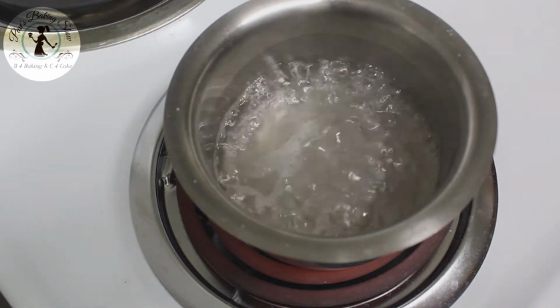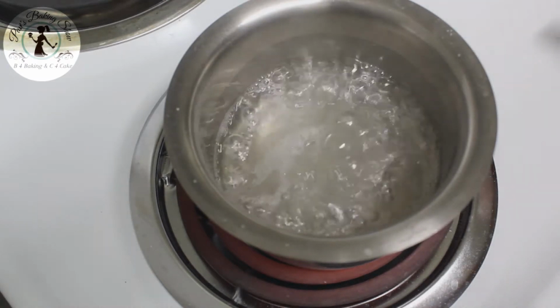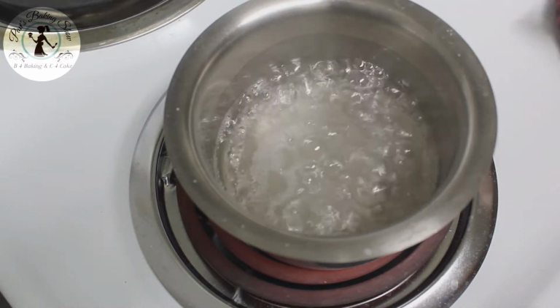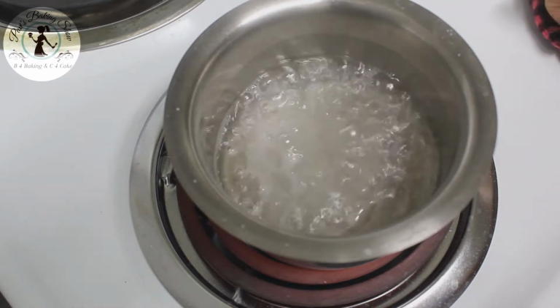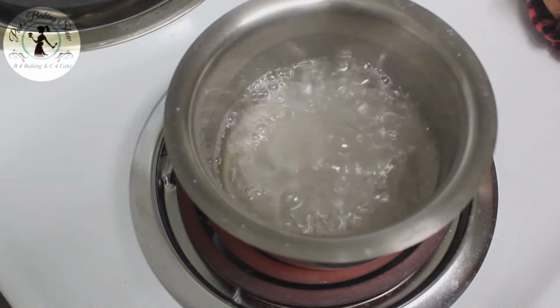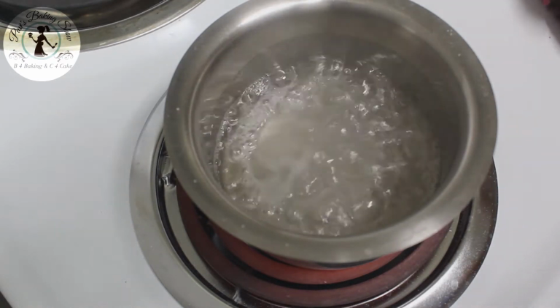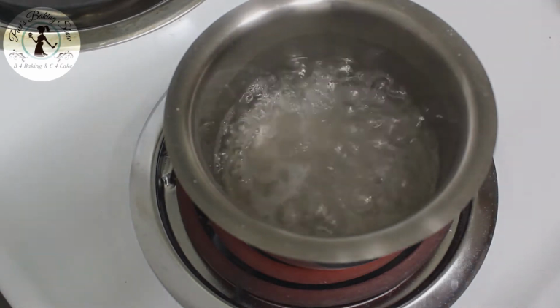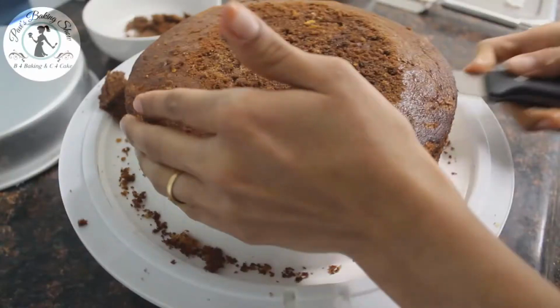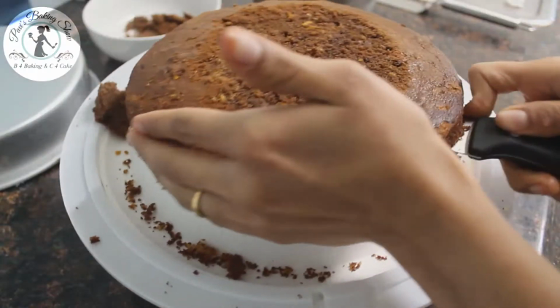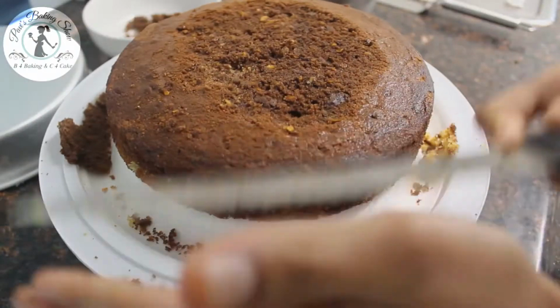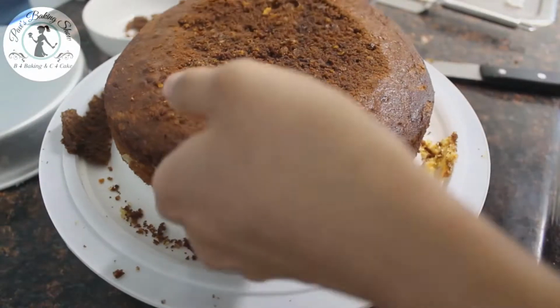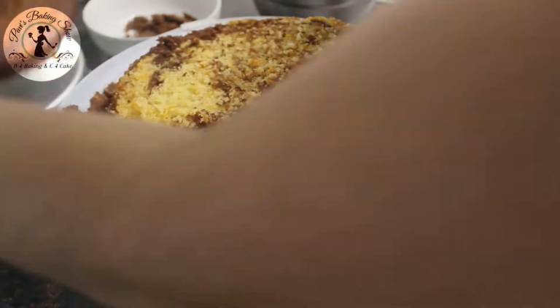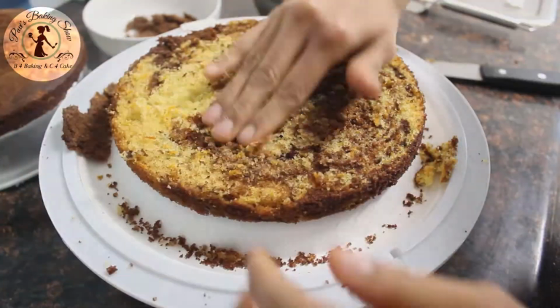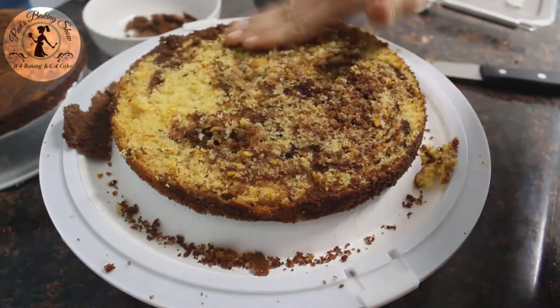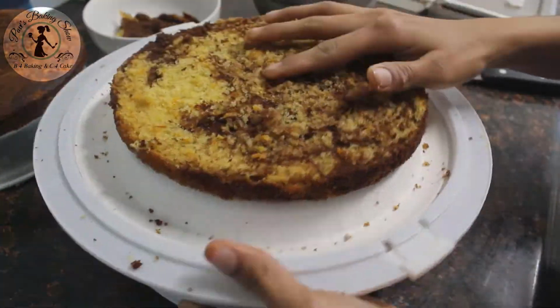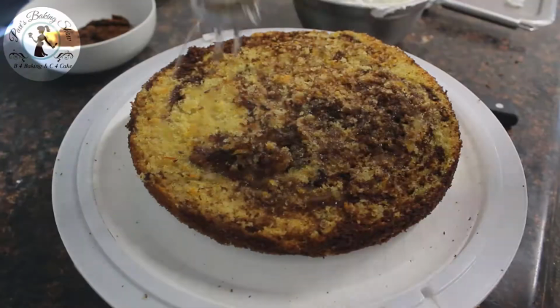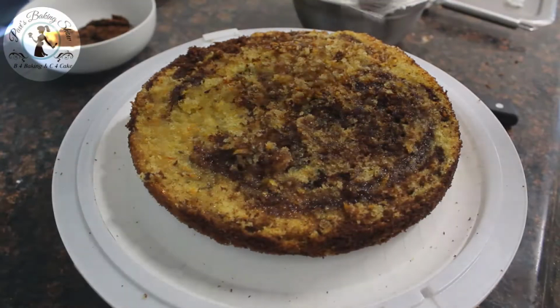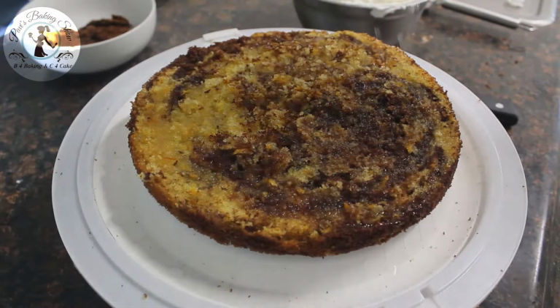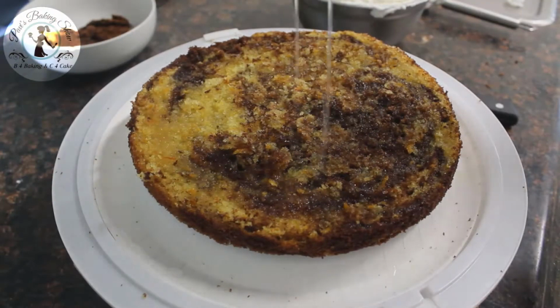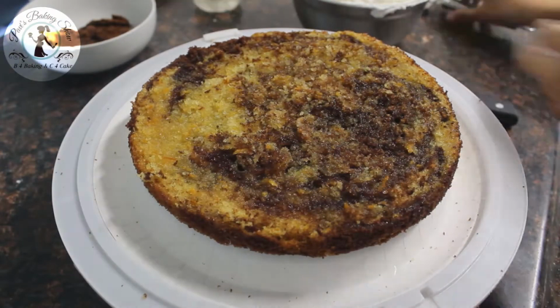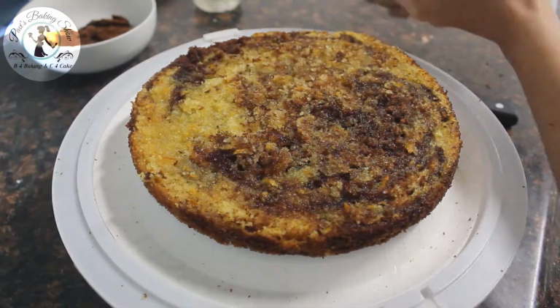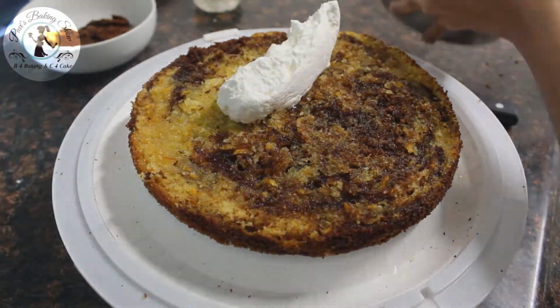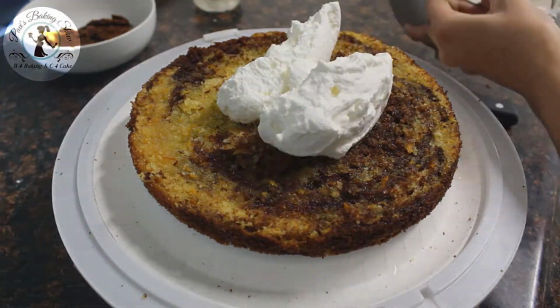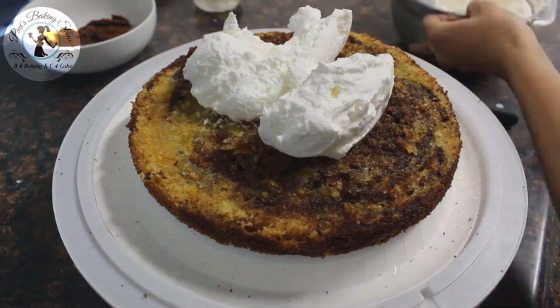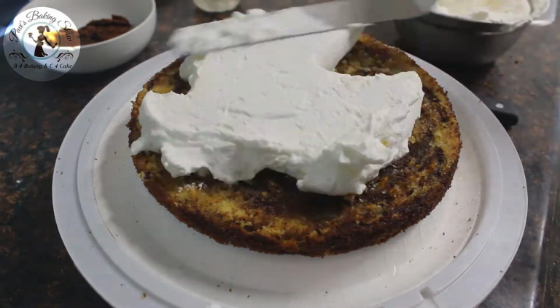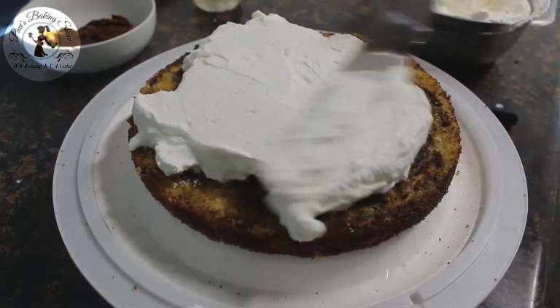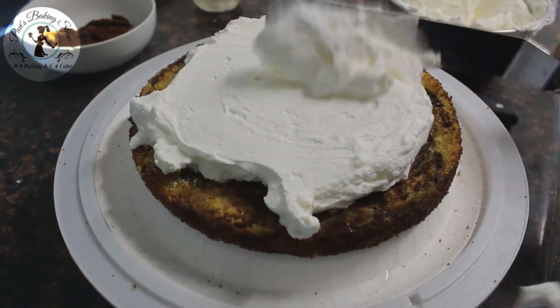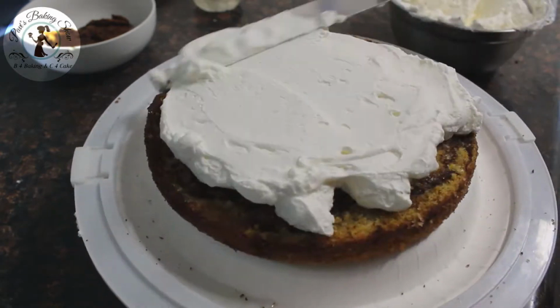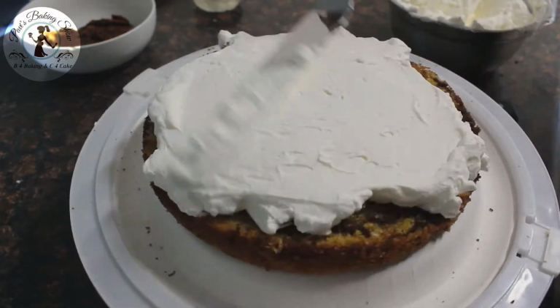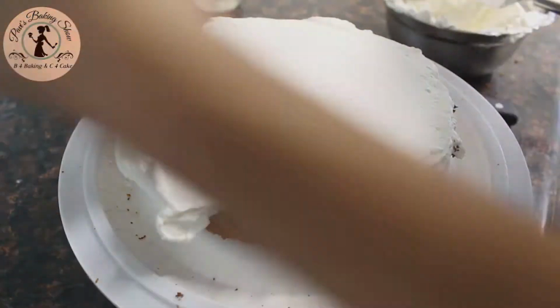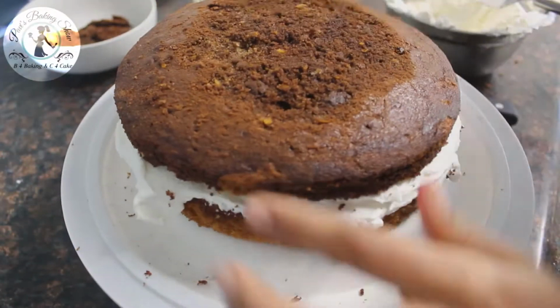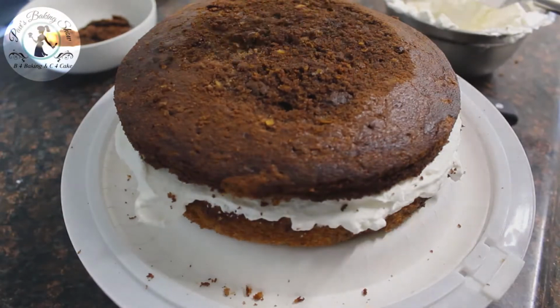This is optional. If you put the cake layers together, you can brush the sugar syrup in between. Then put the cream. The cake will stay moist.